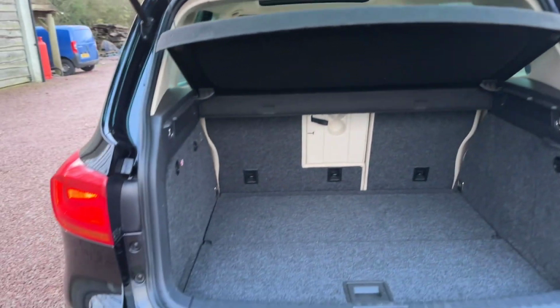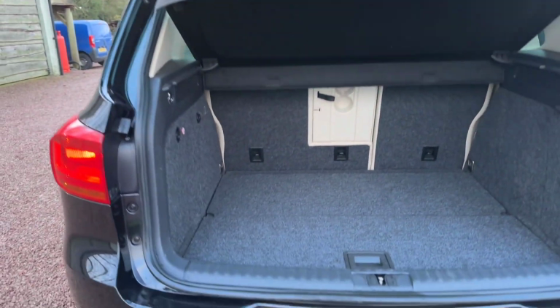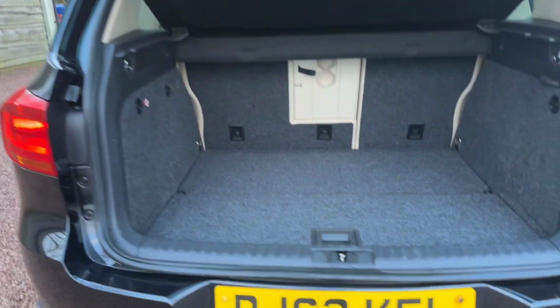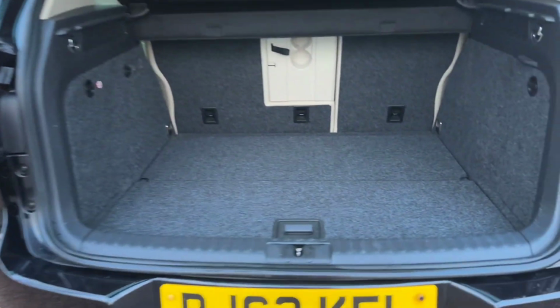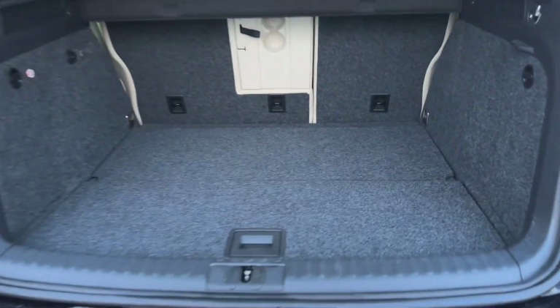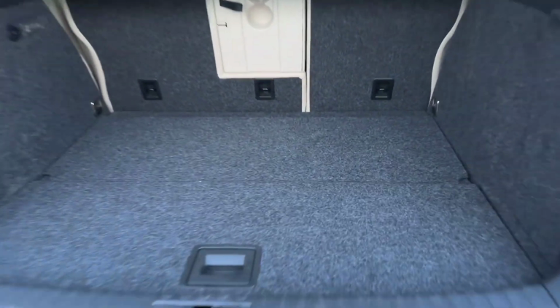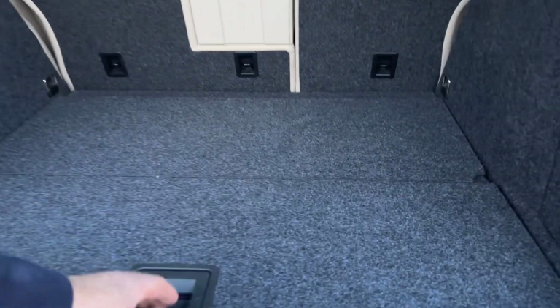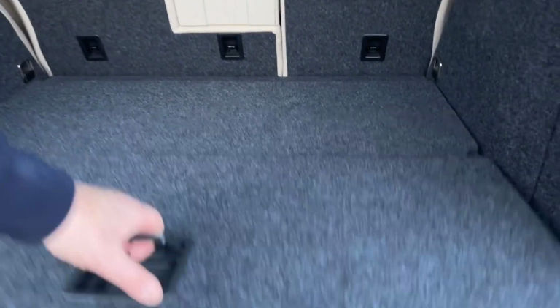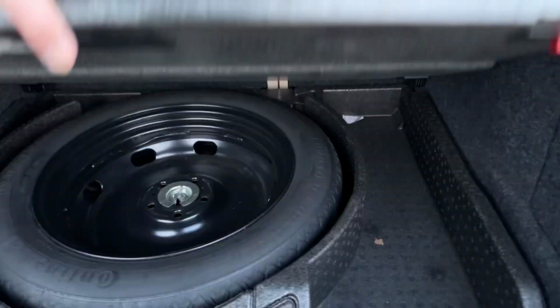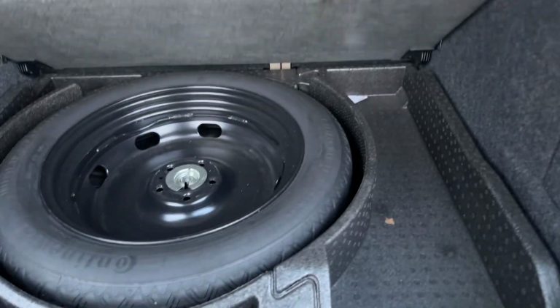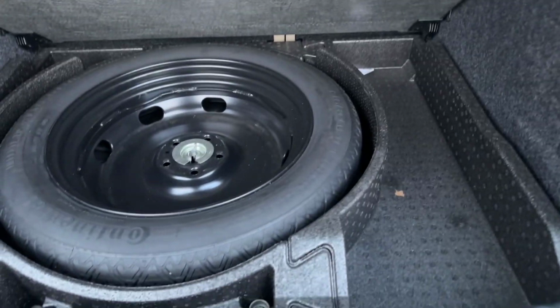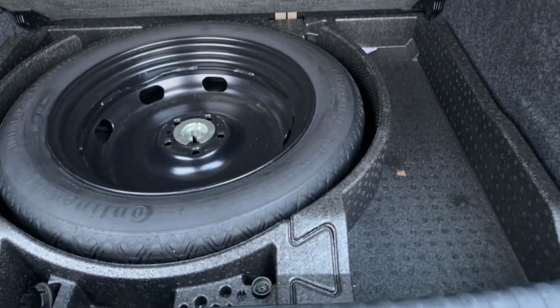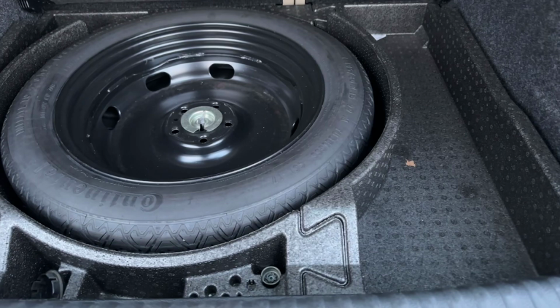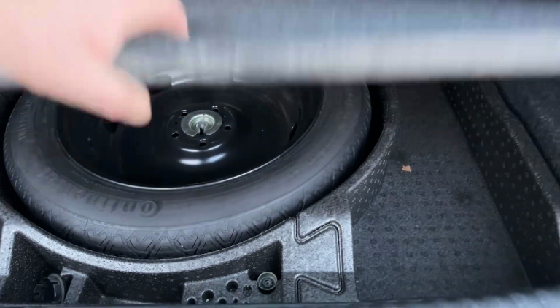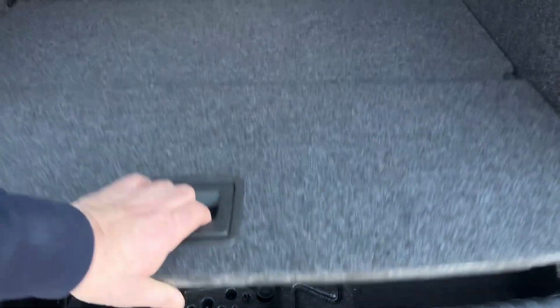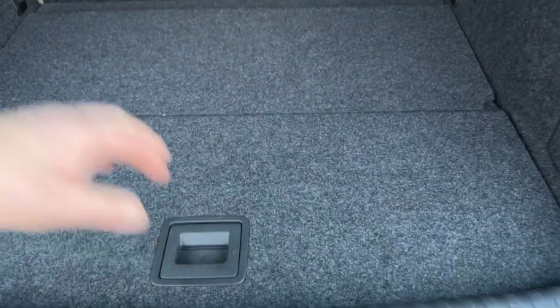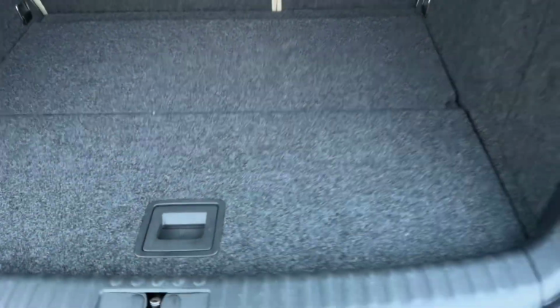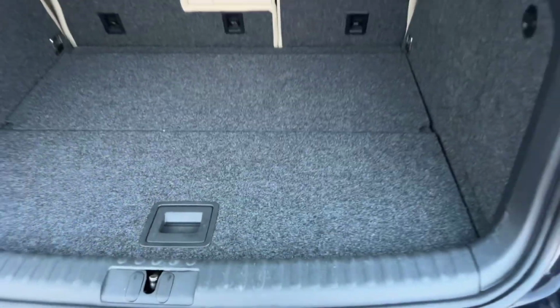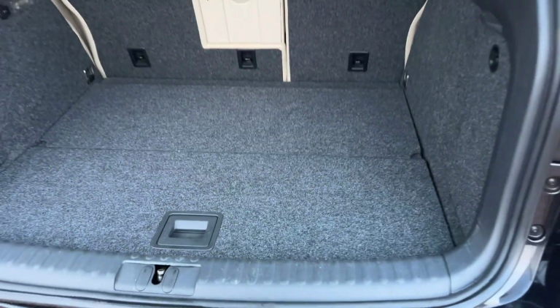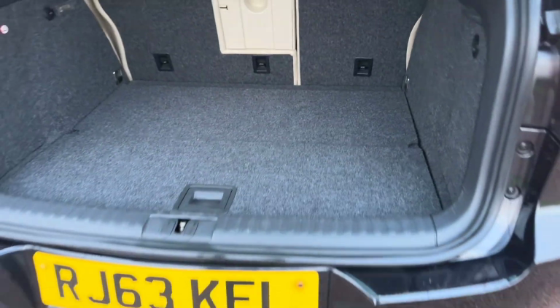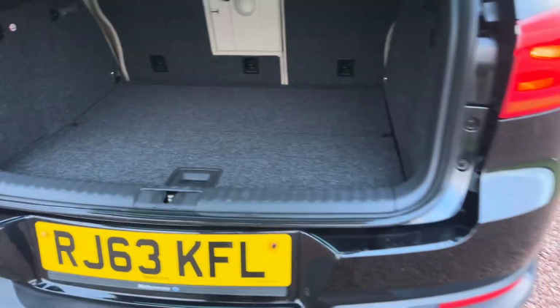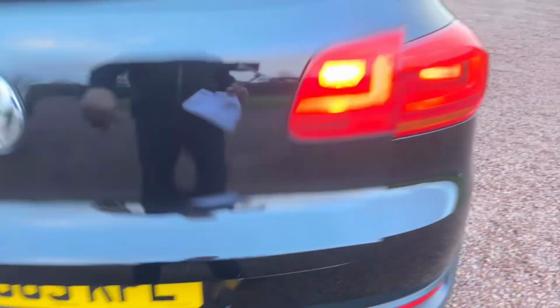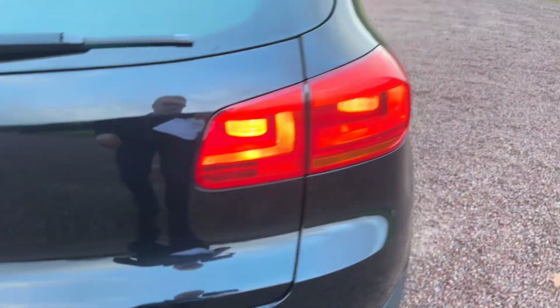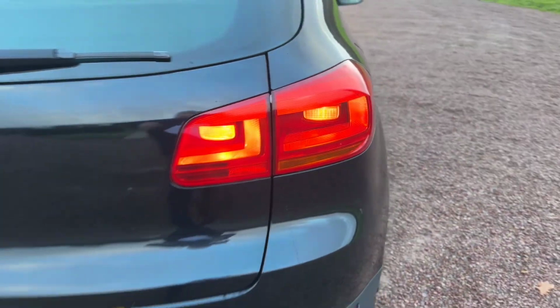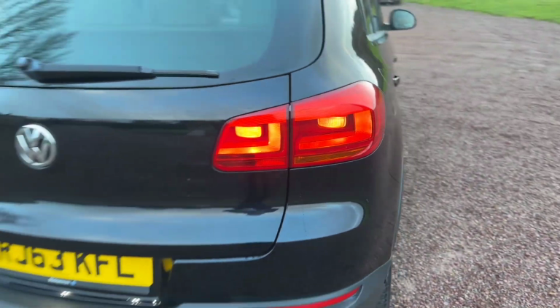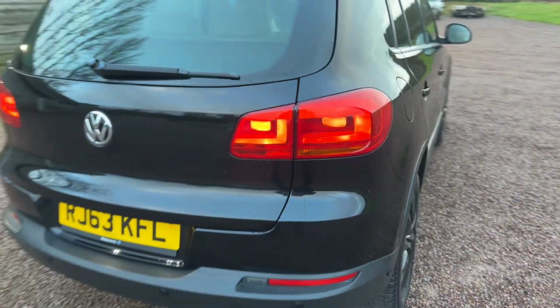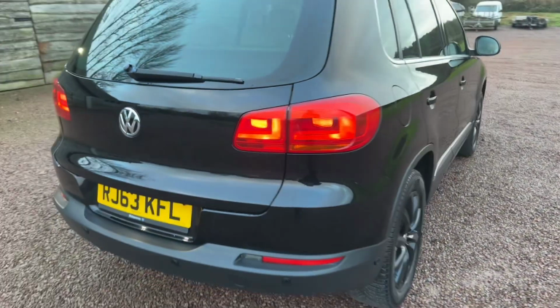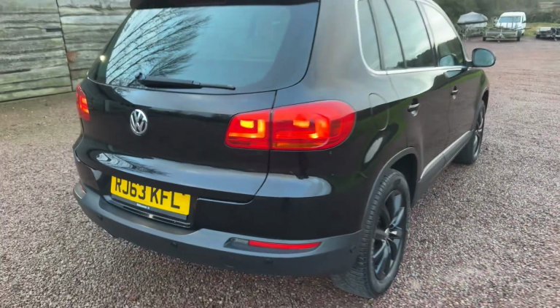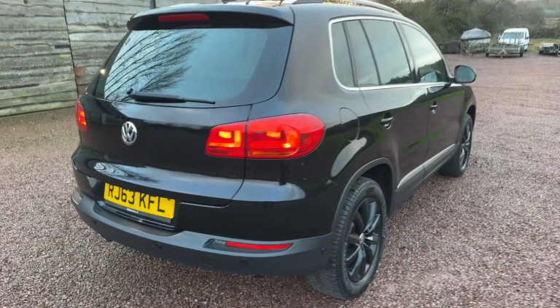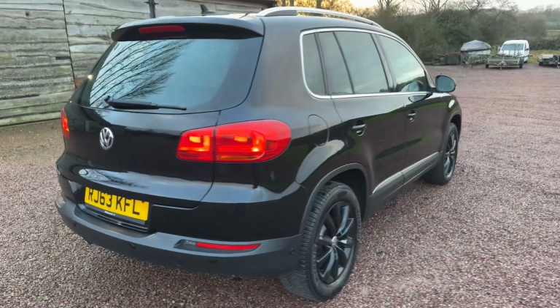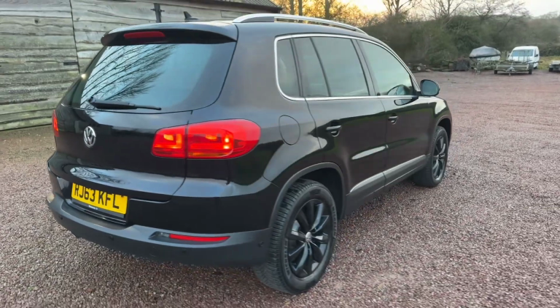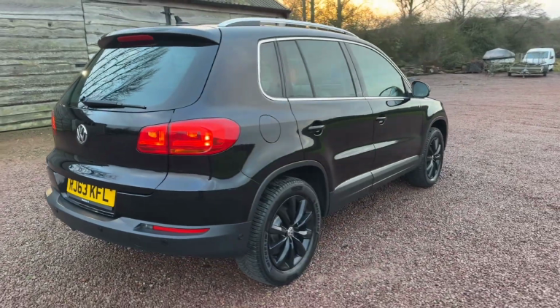Super clean in the boot — will come with a space-saver spare wheel, alloy wheel, and locking keys in there. Fully electric driver's seat.